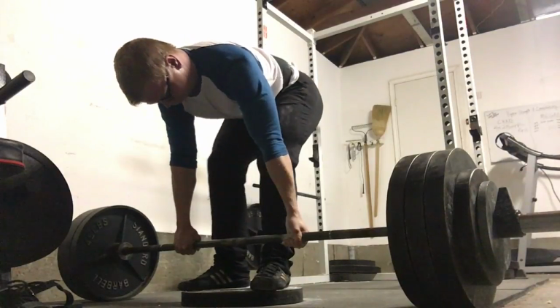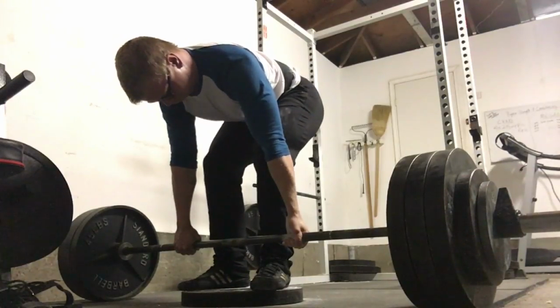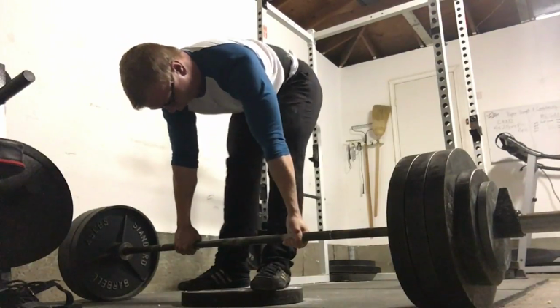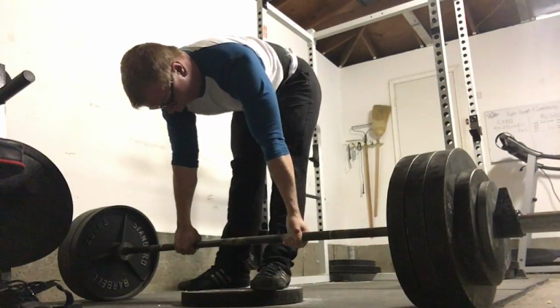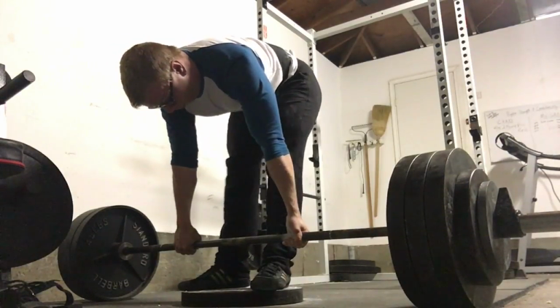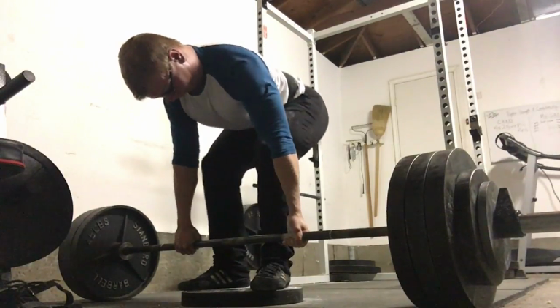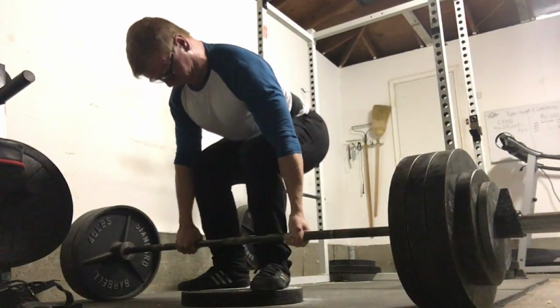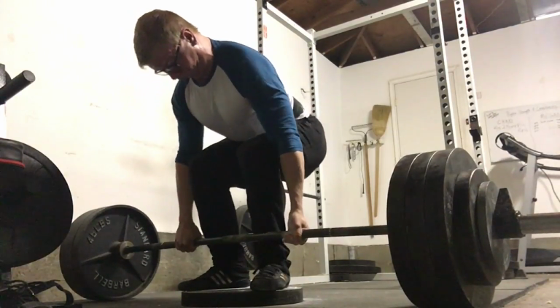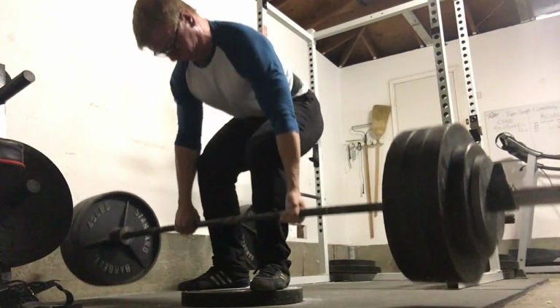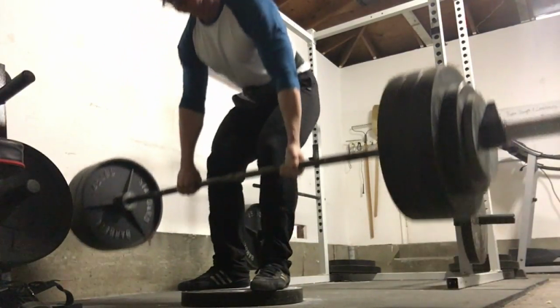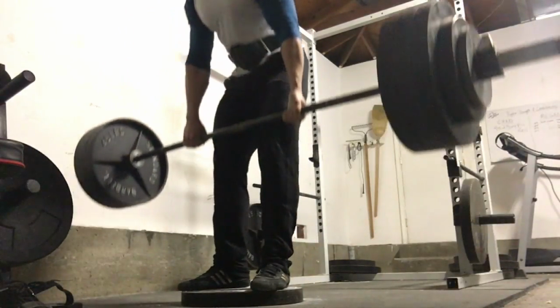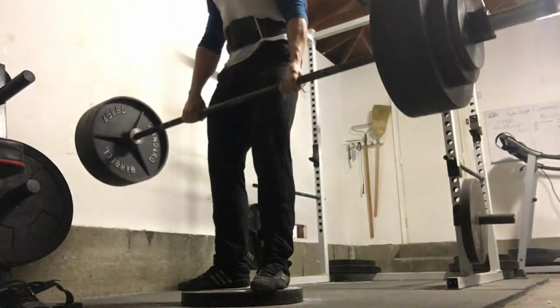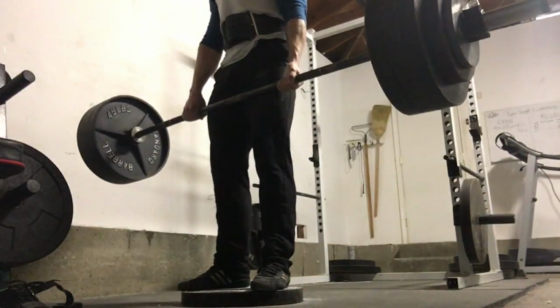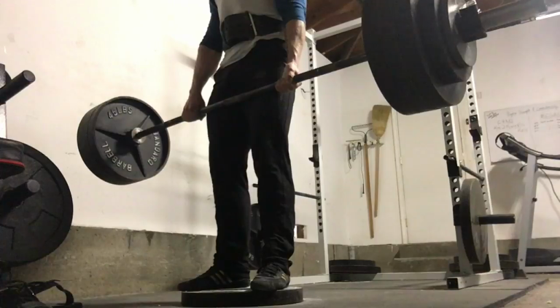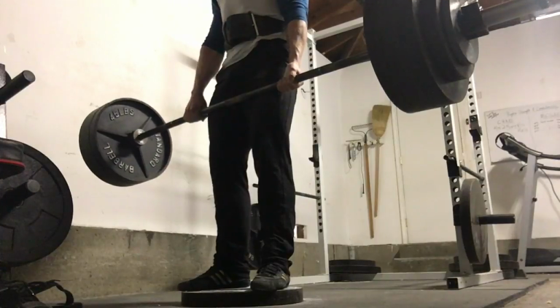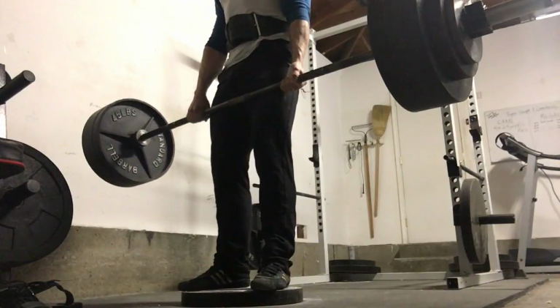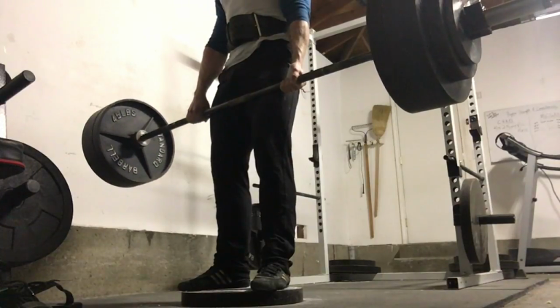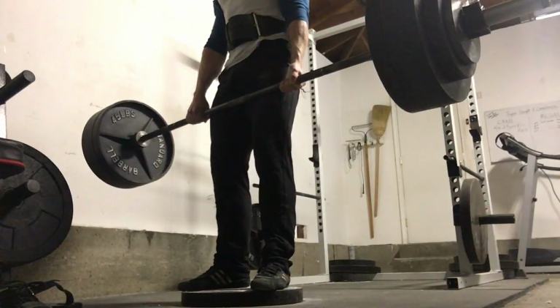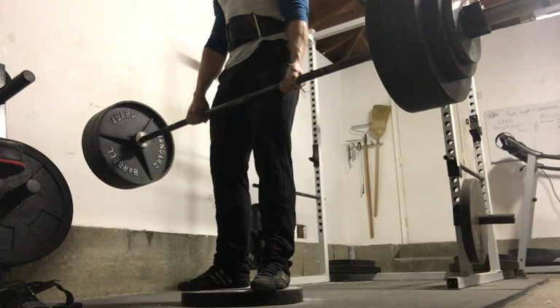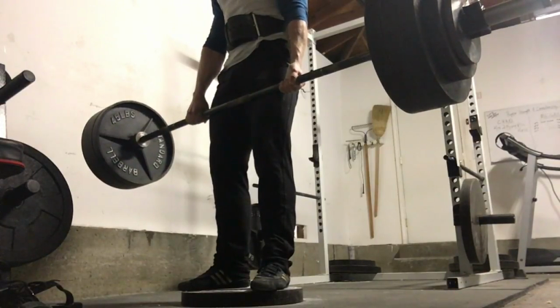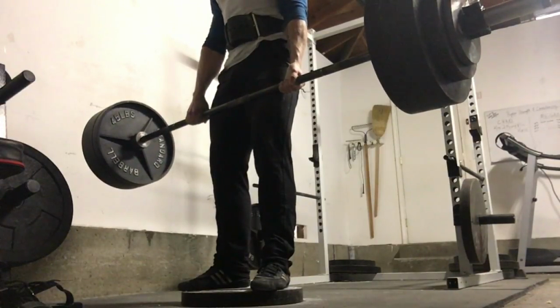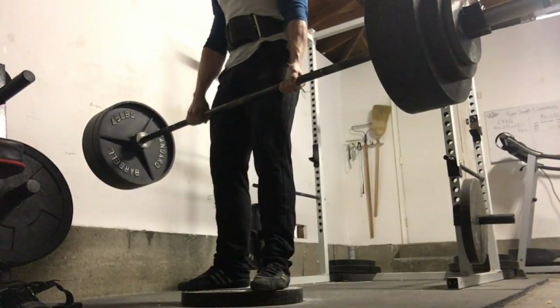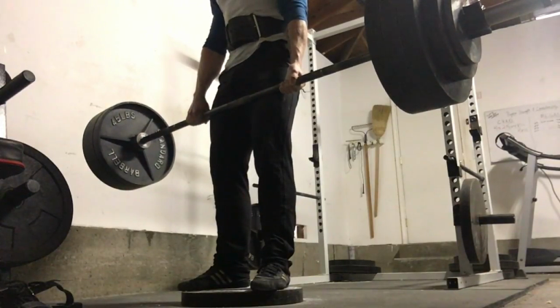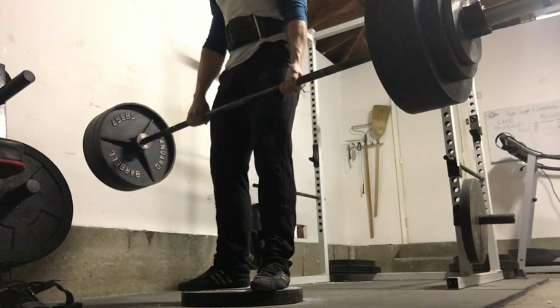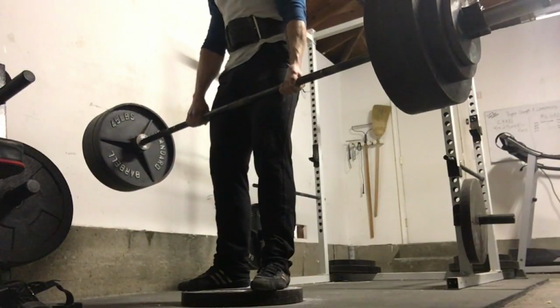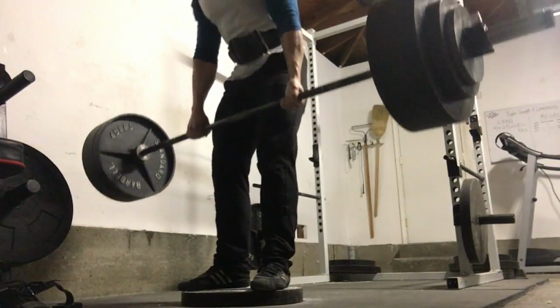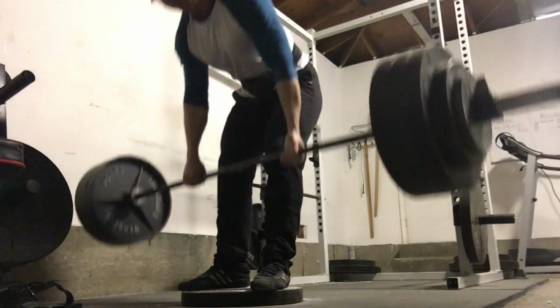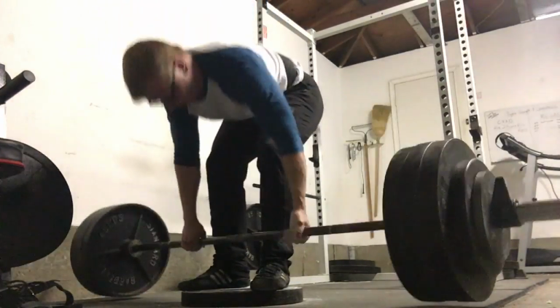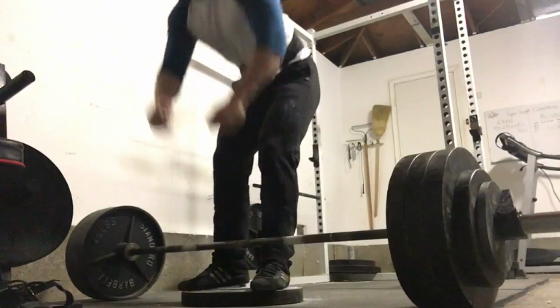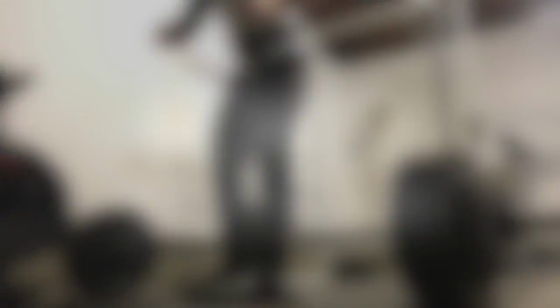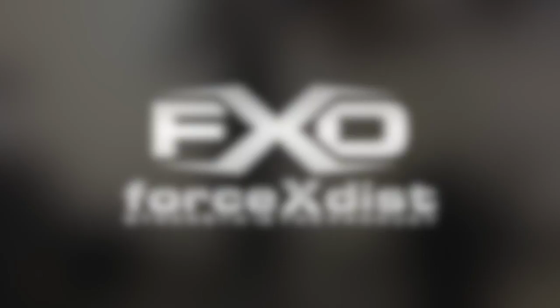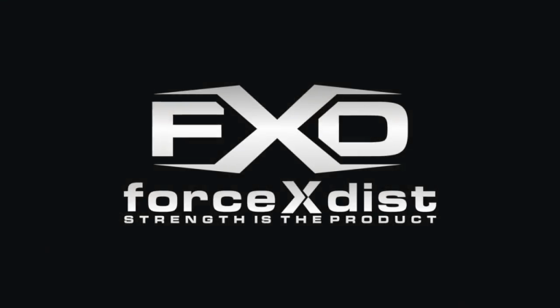All in all, it was a good week — a bit of a deload, but got the work done. Thank you all for watching, and stay tuned for next week as we continue on in the meet prep.